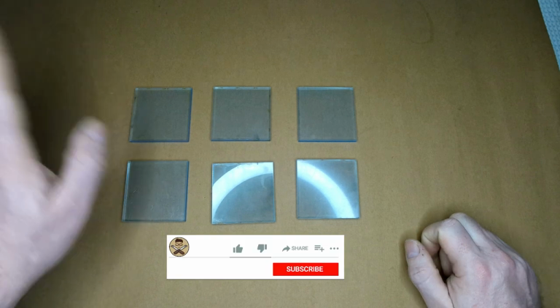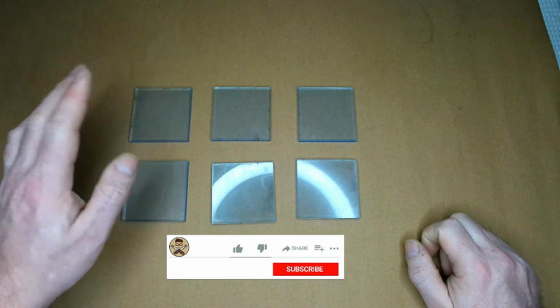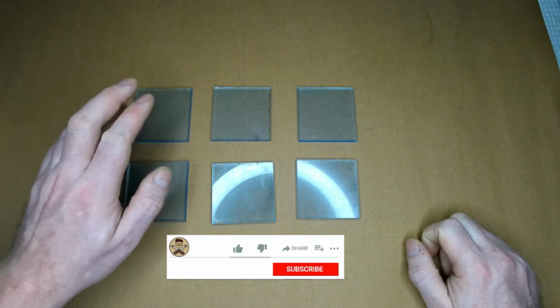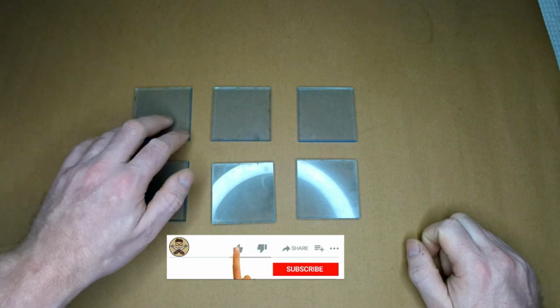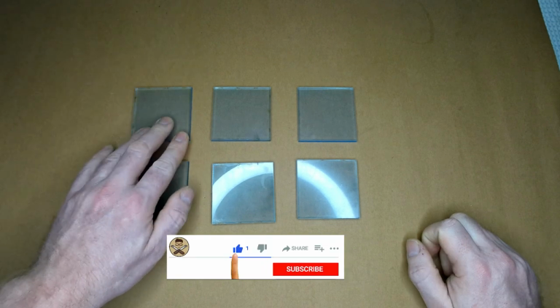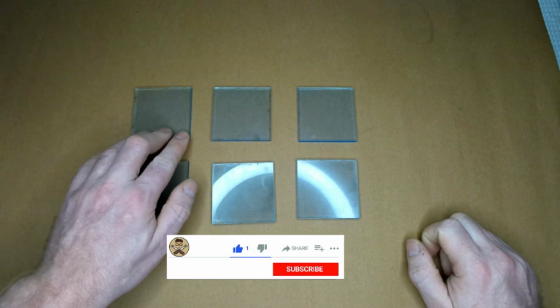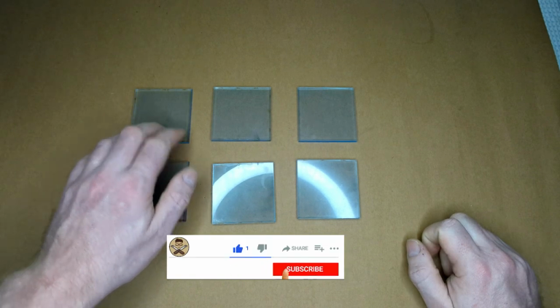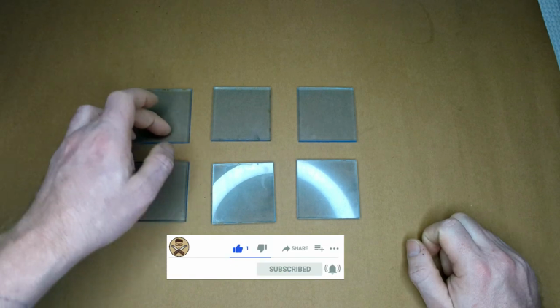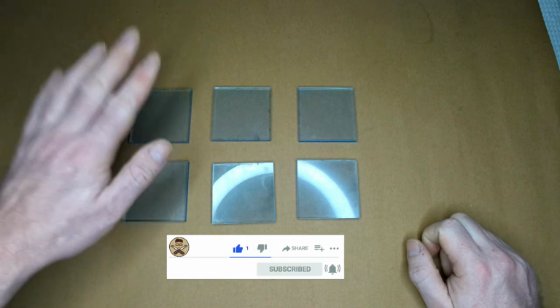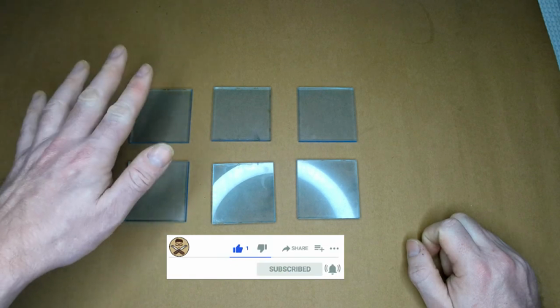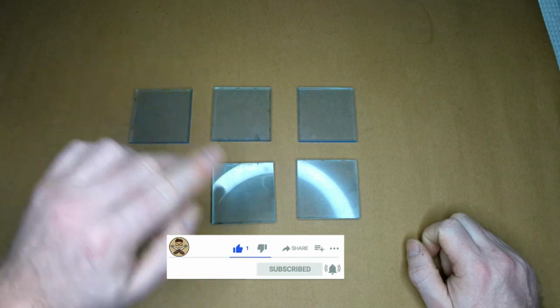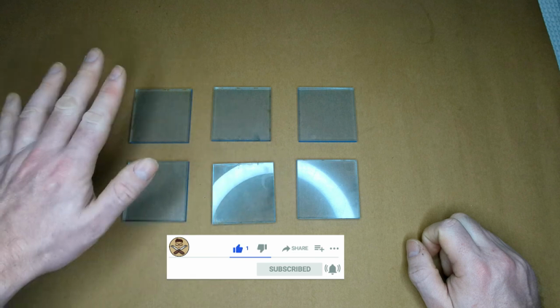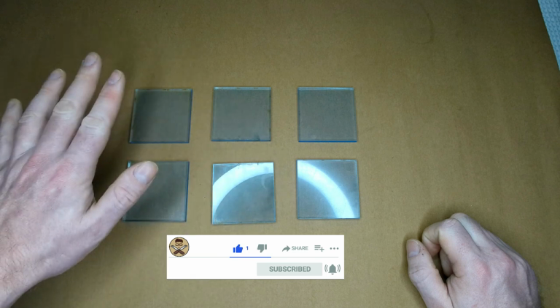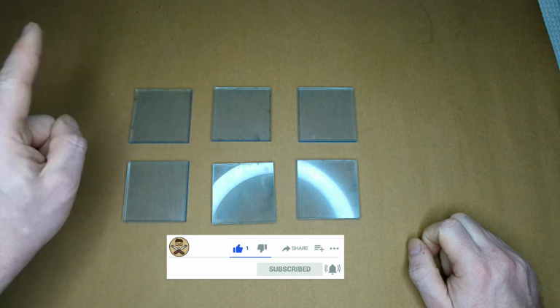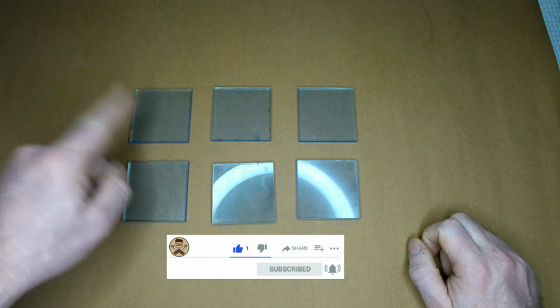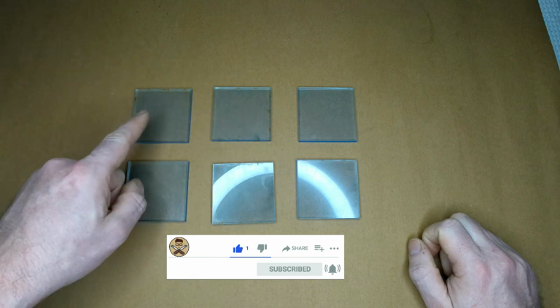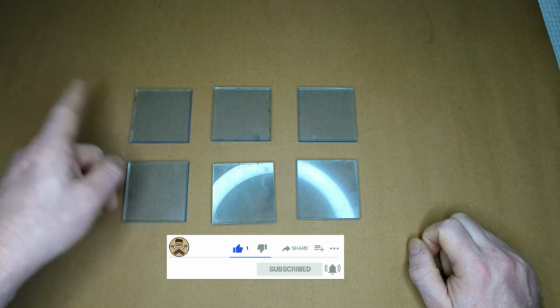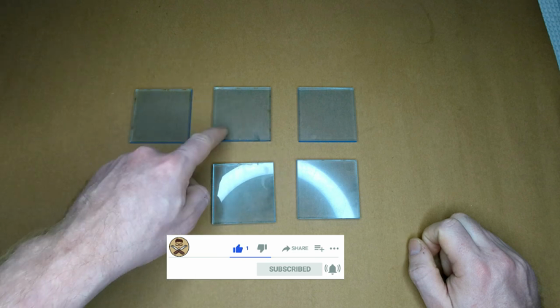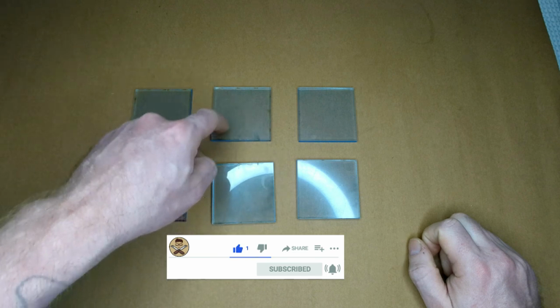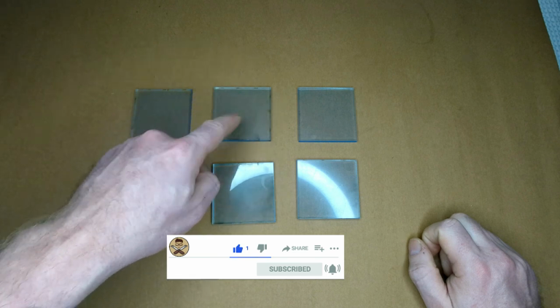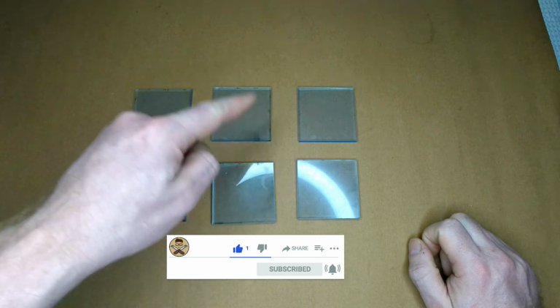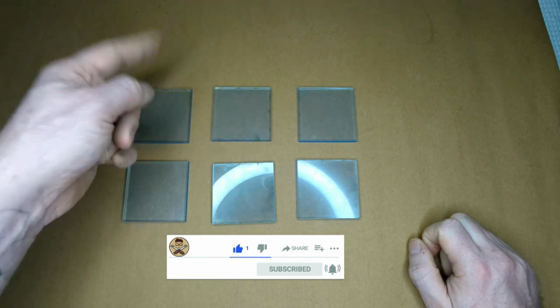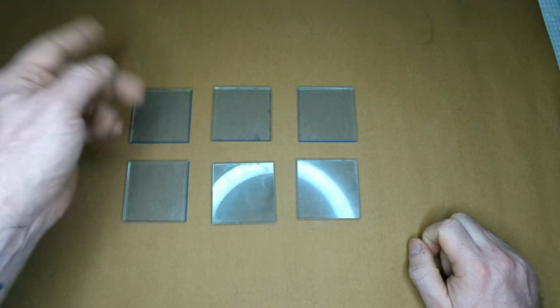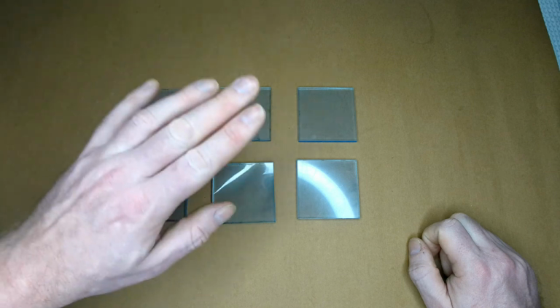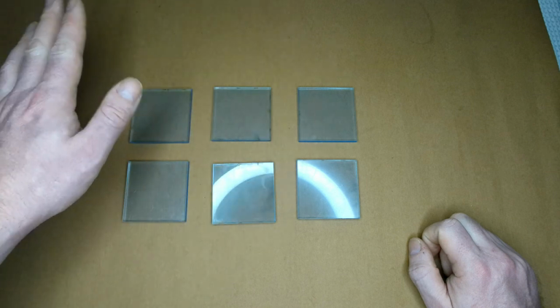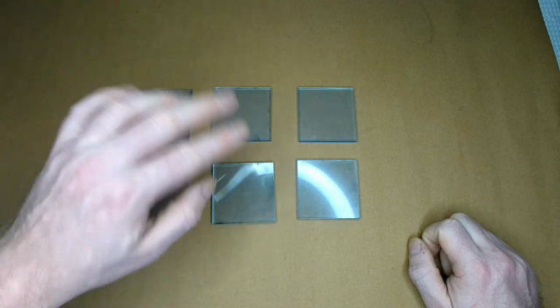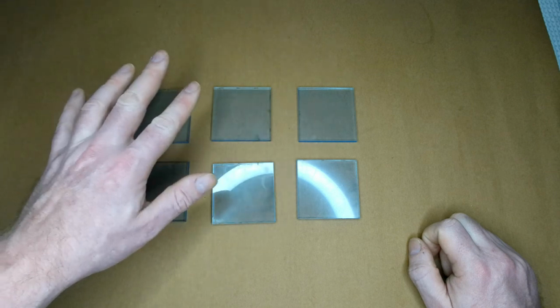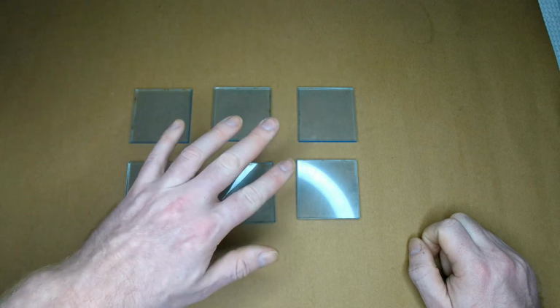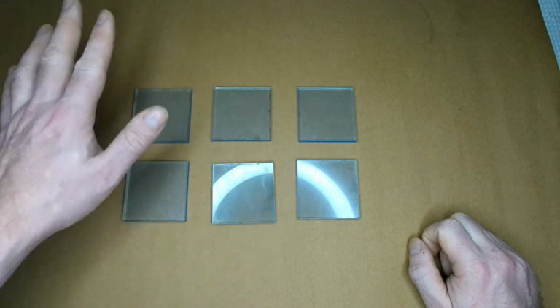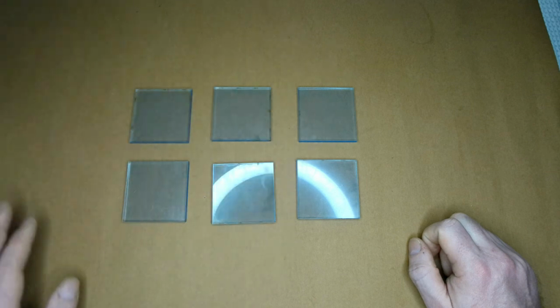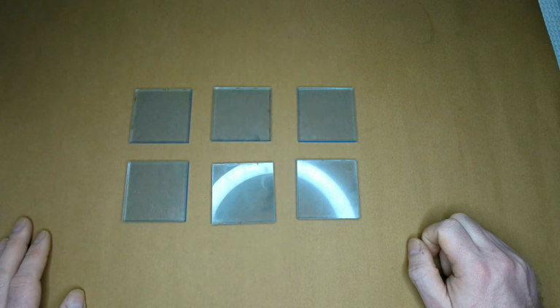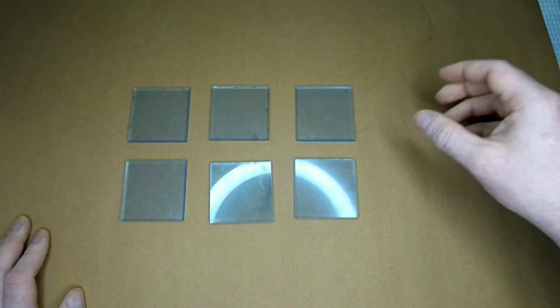The first one, I'm just going to leave as it is — leave the plastic film on there and engrave straight over the top, see how that turns out. The second one, I'm going to take the plastic film off and just engrave with an unprotected surface.